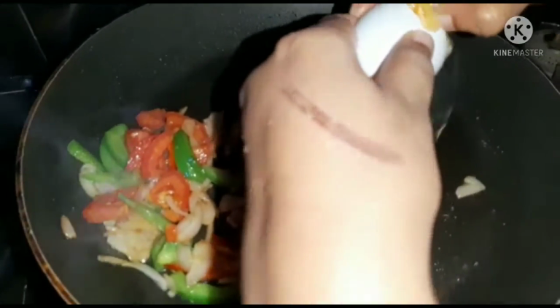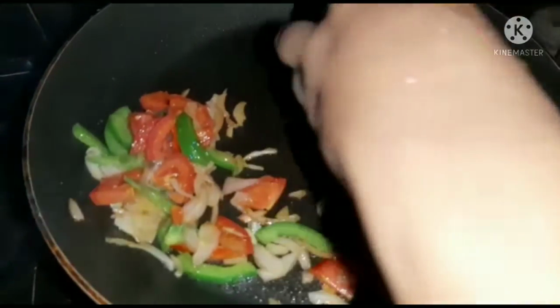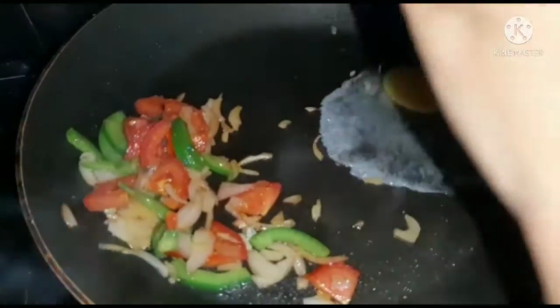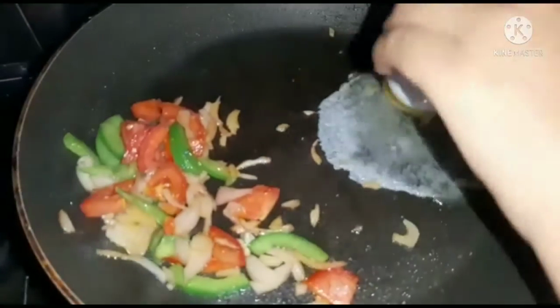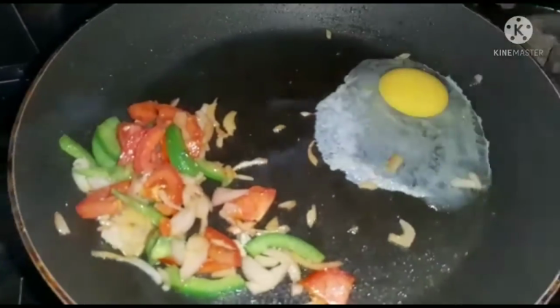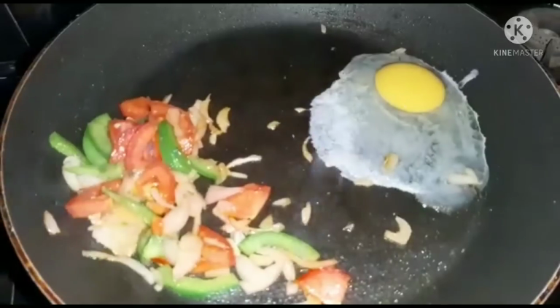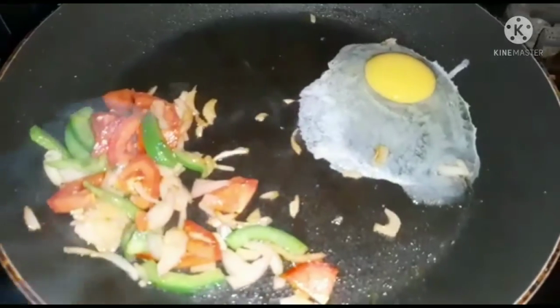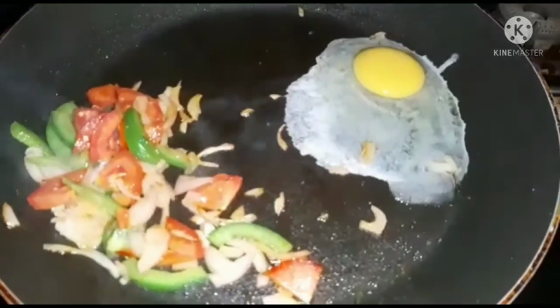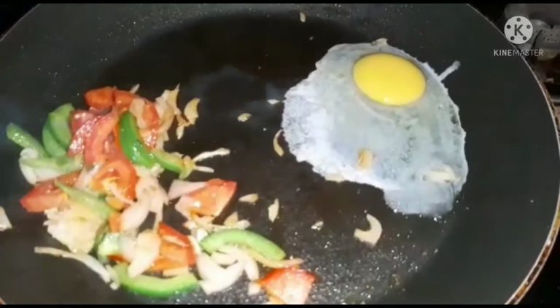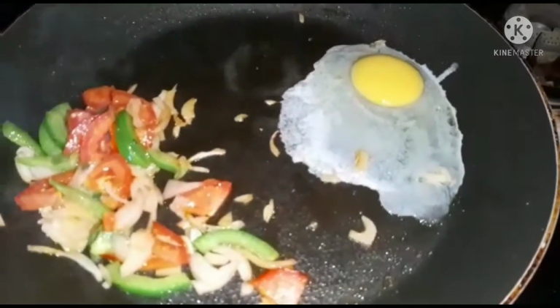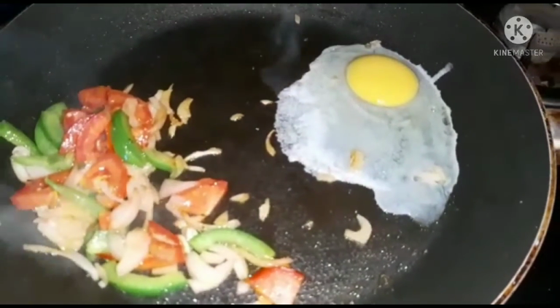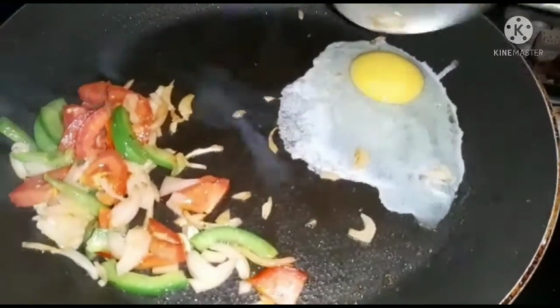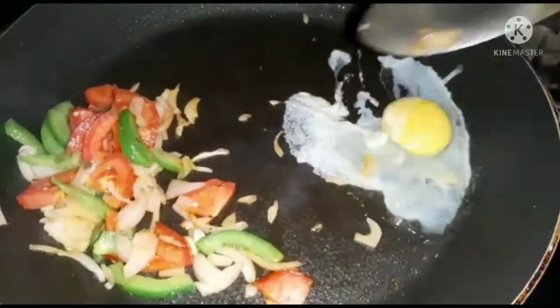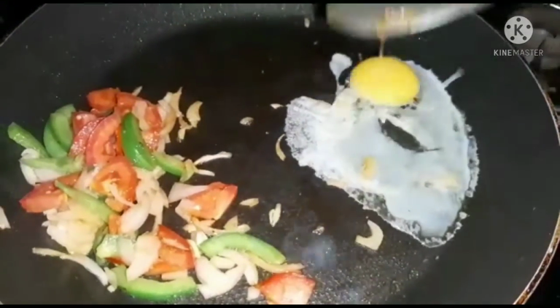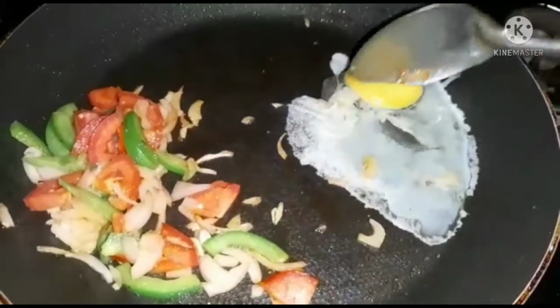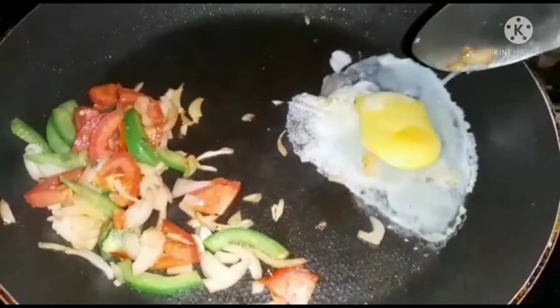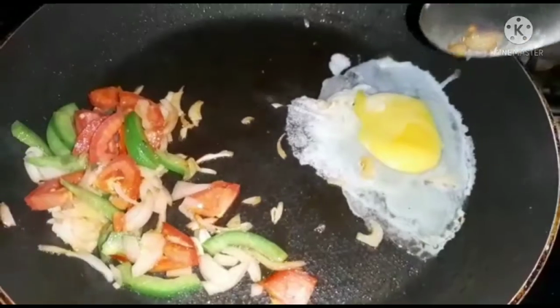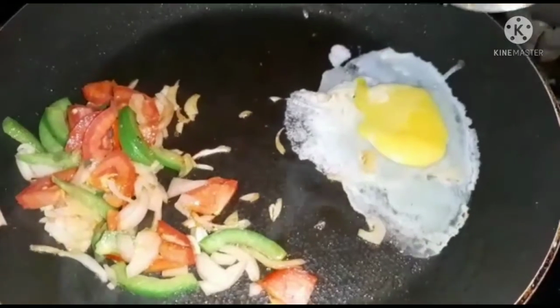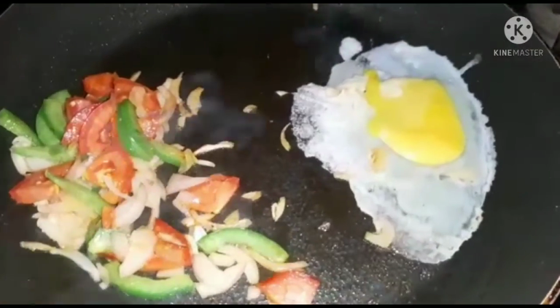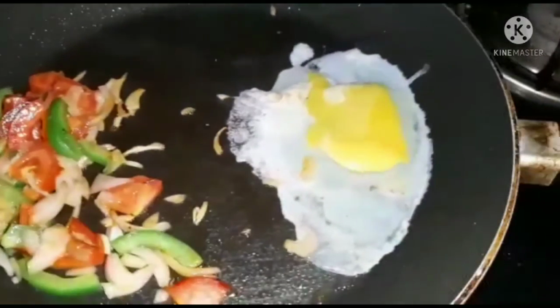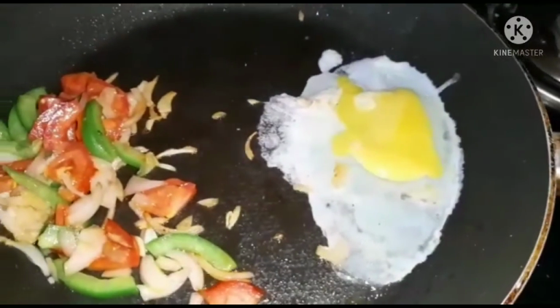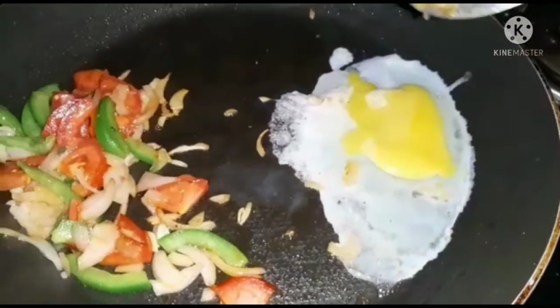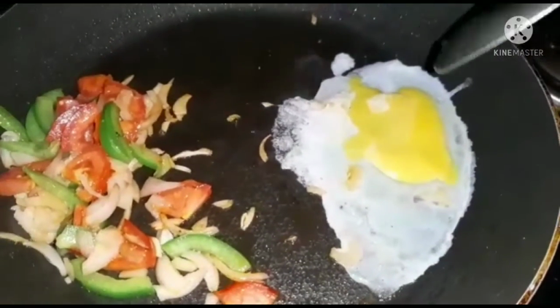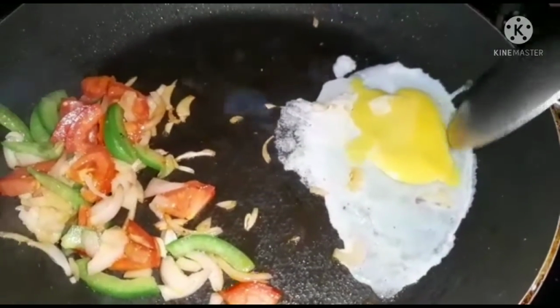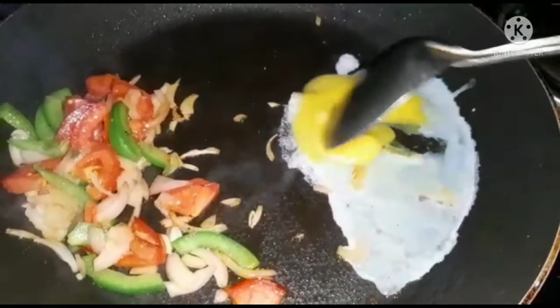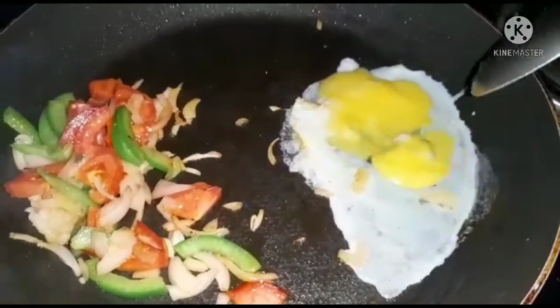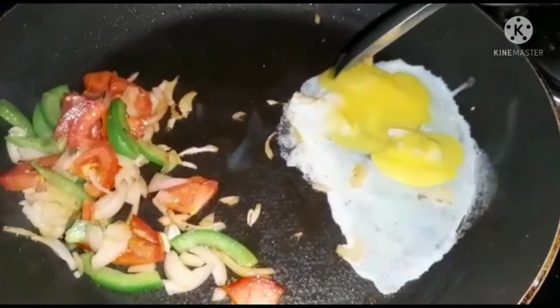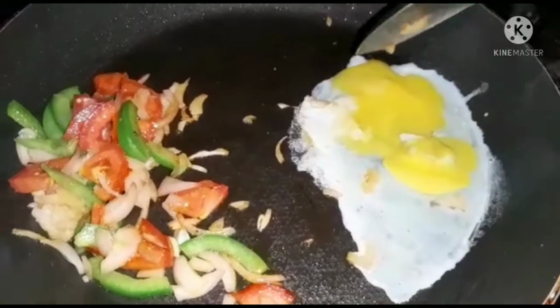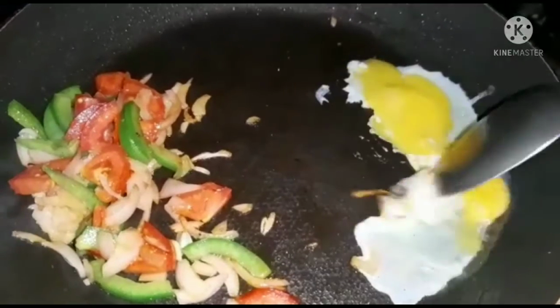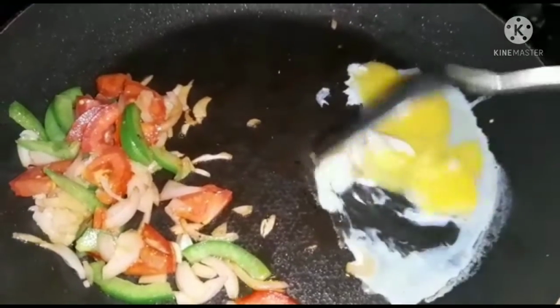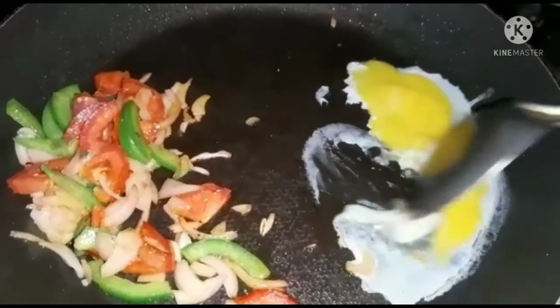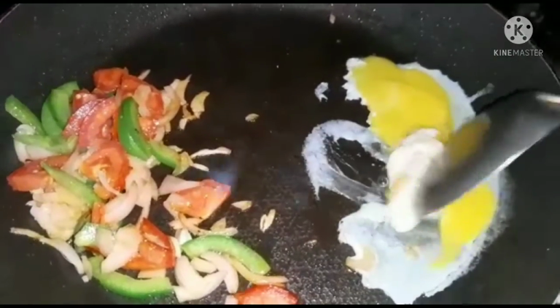The pan will make it smooth. Now we are mixing it in a small bowl with small pieces, then mix it in the small pan.